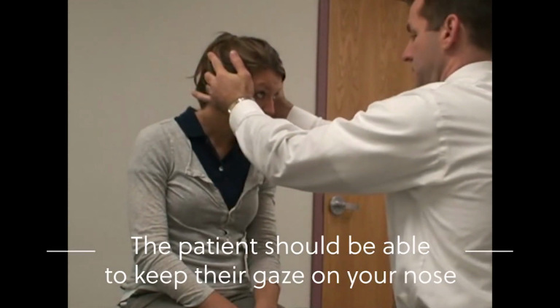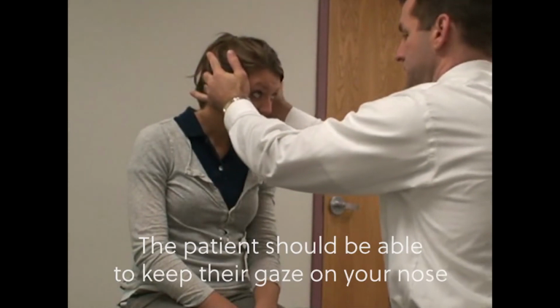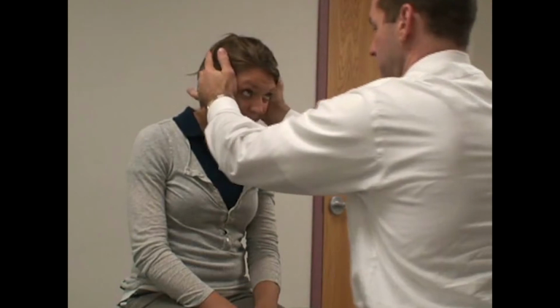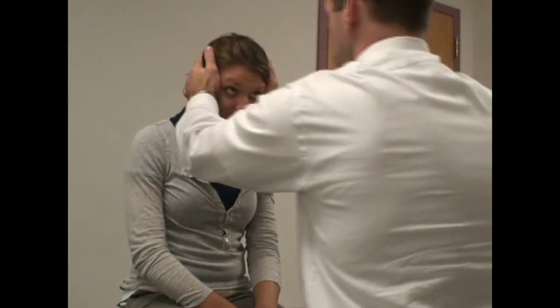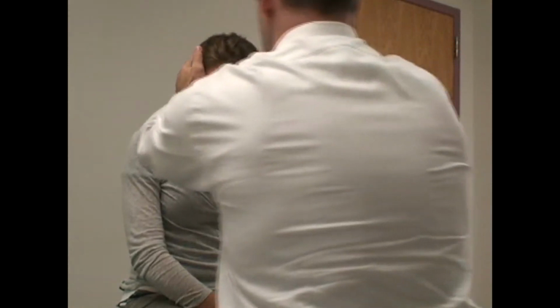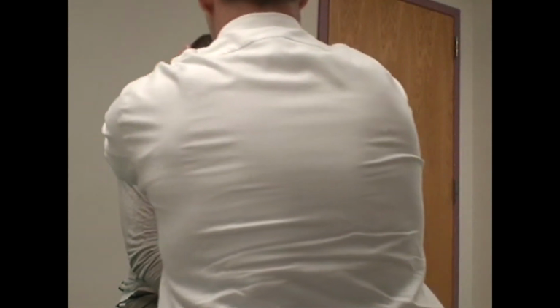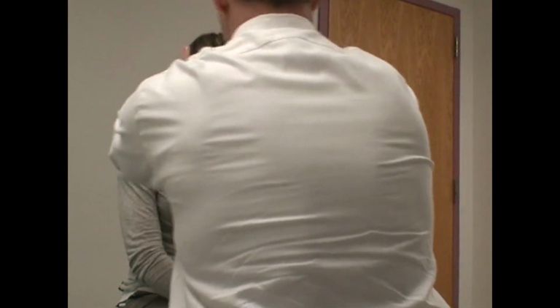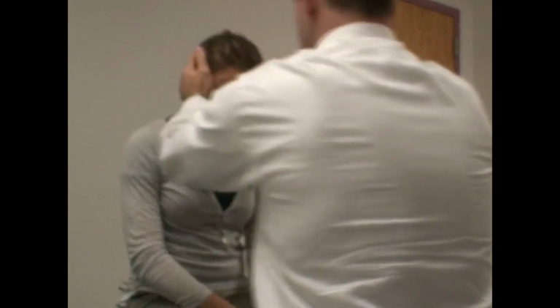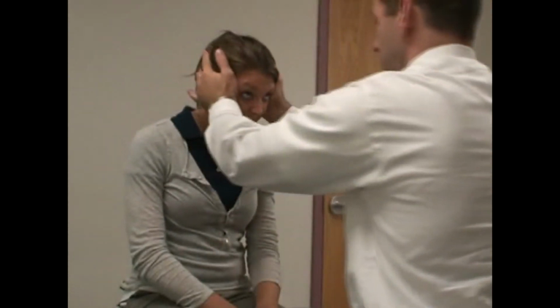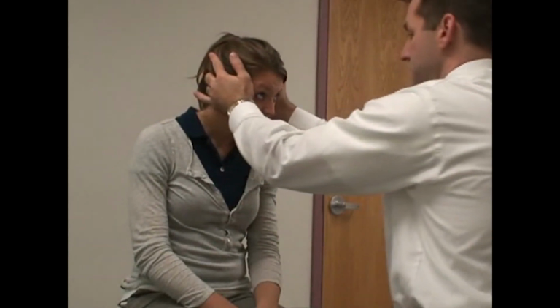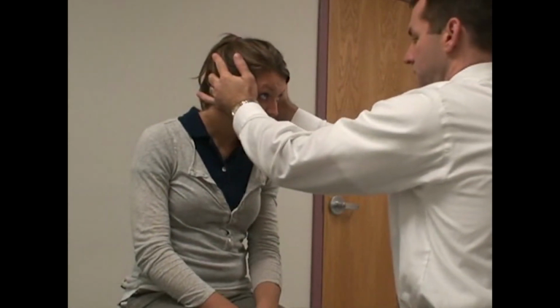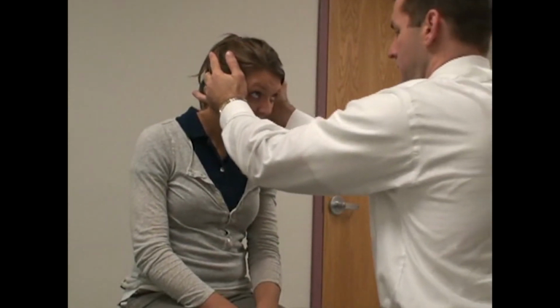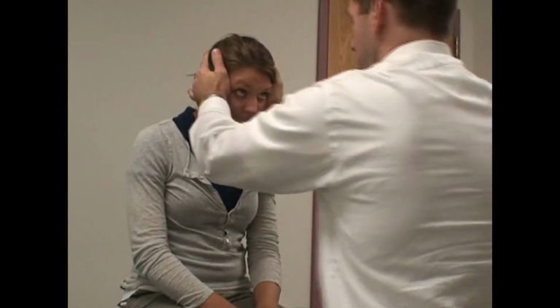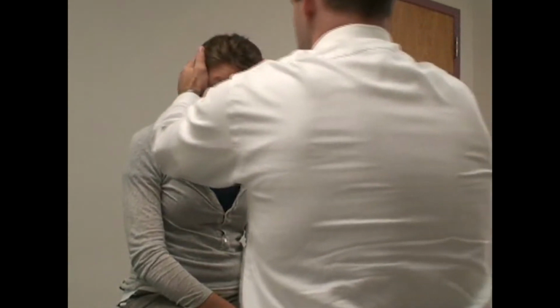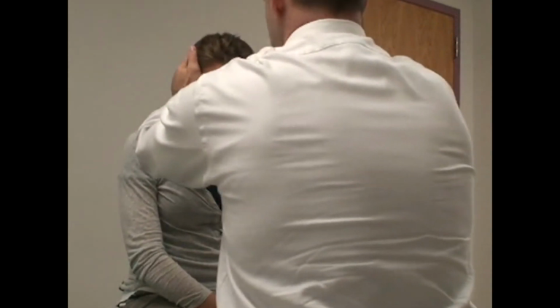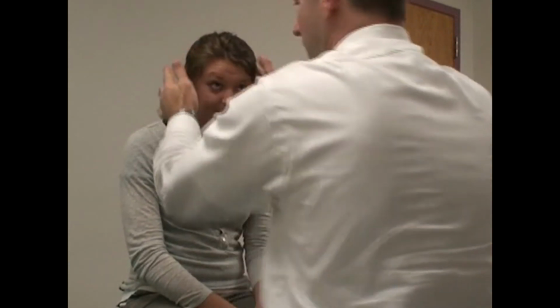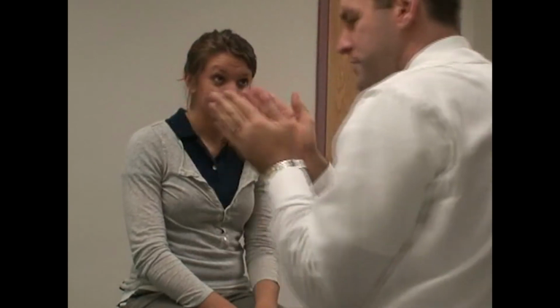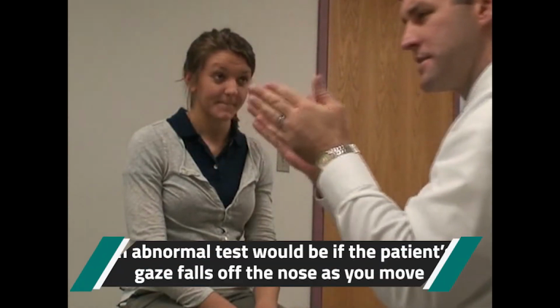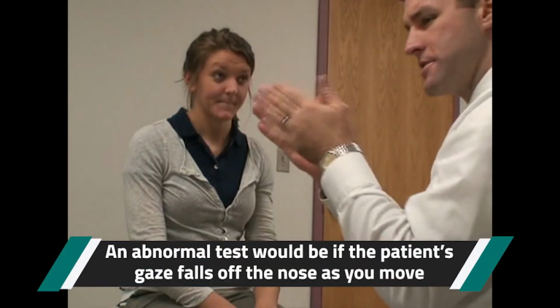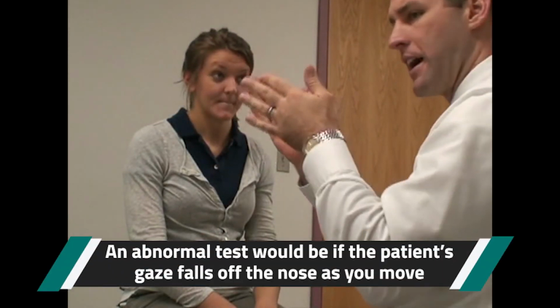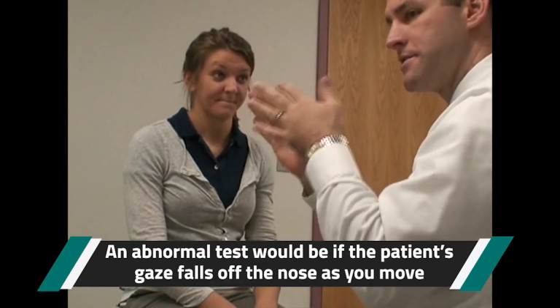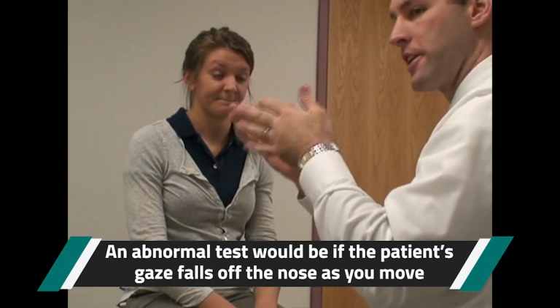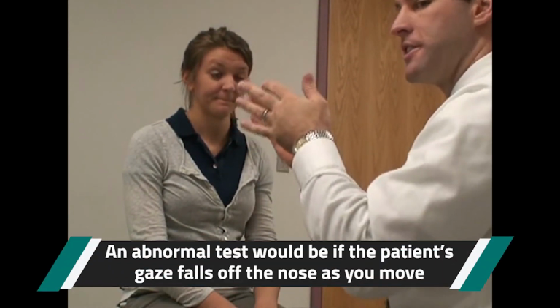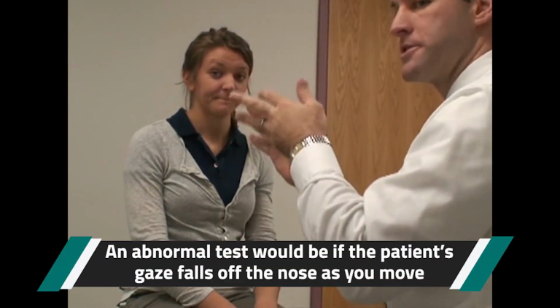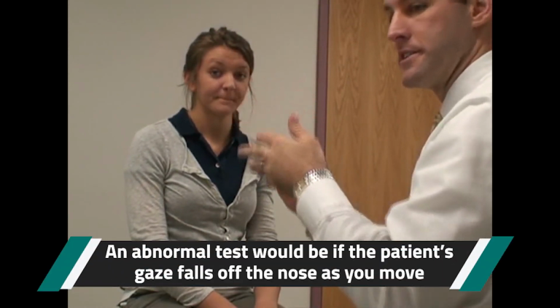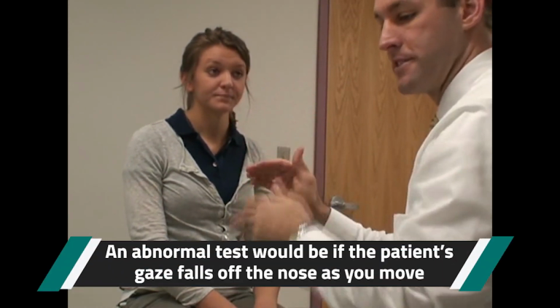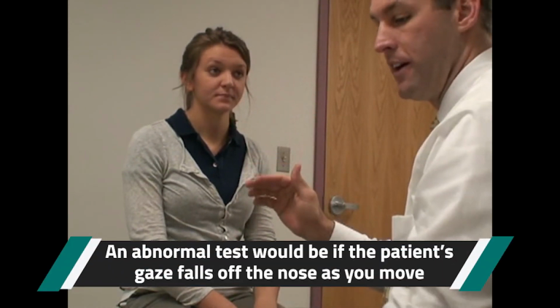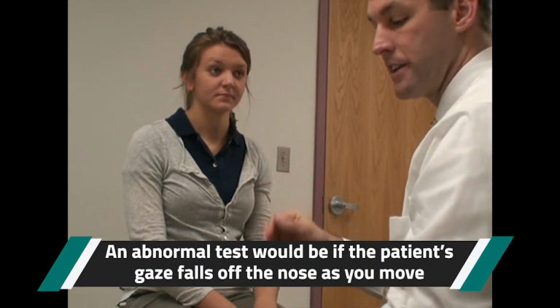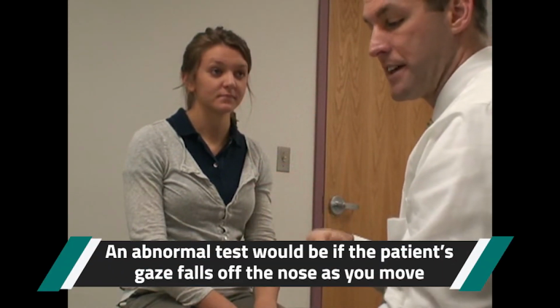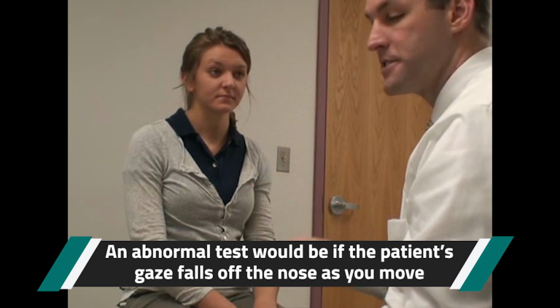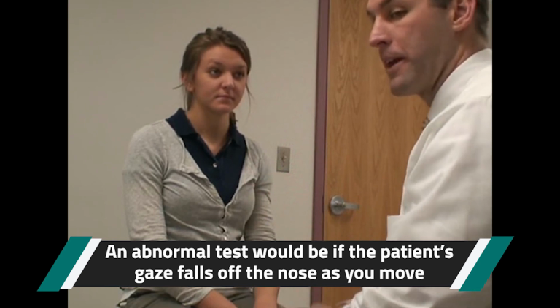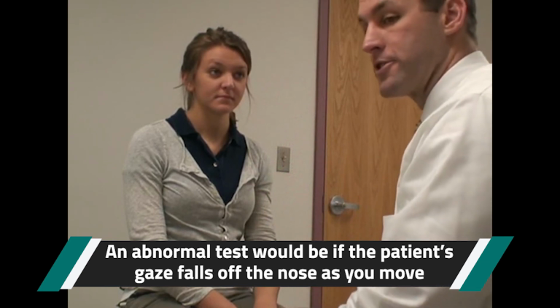You can see here that Kristen keeps her eyes right on my nose. An abnormal test is if you saw the eyes falling off the nose during the test. So that's a test of cerebellar function.